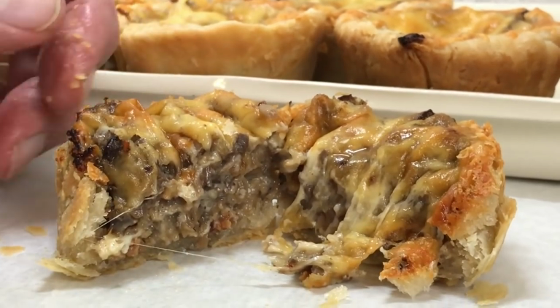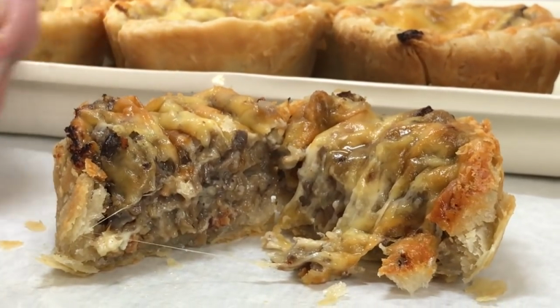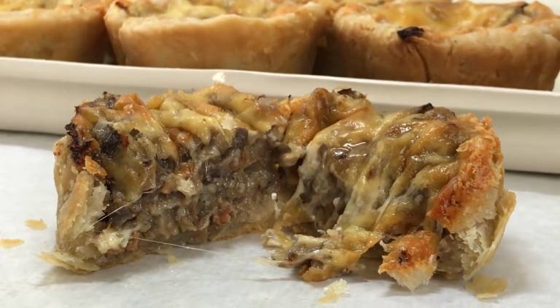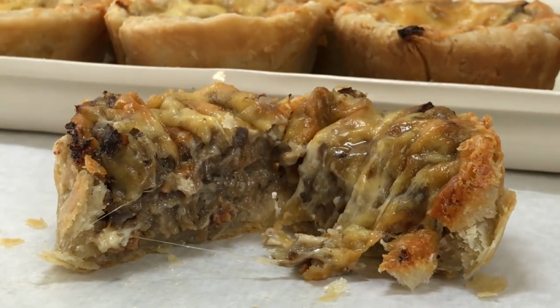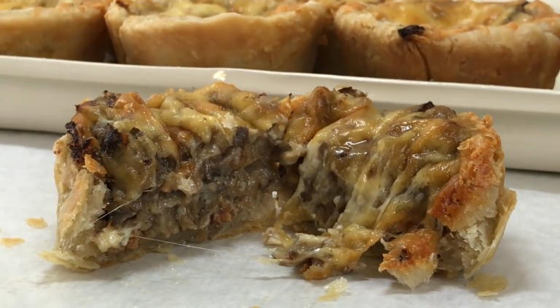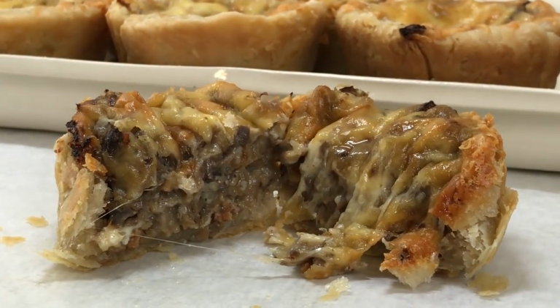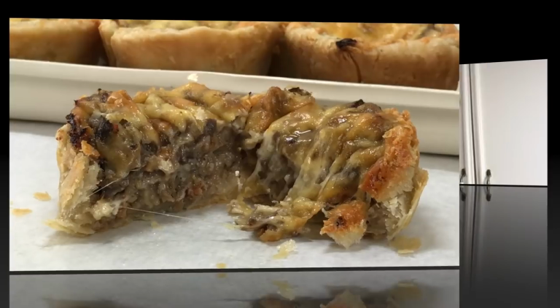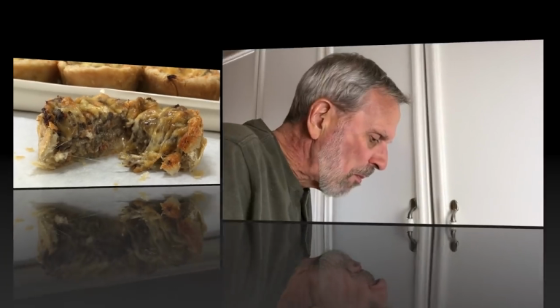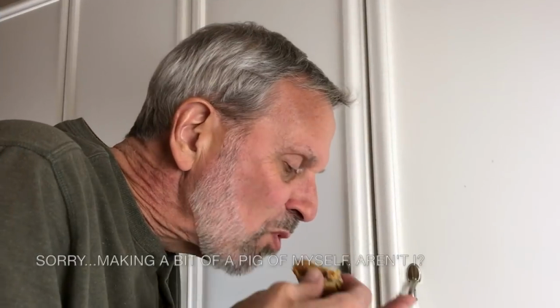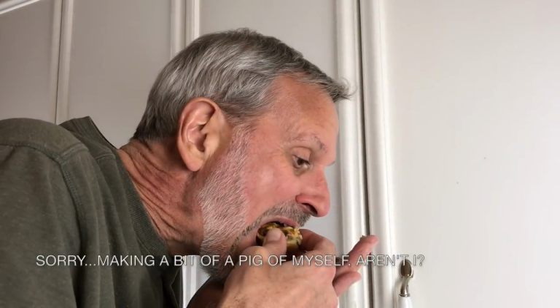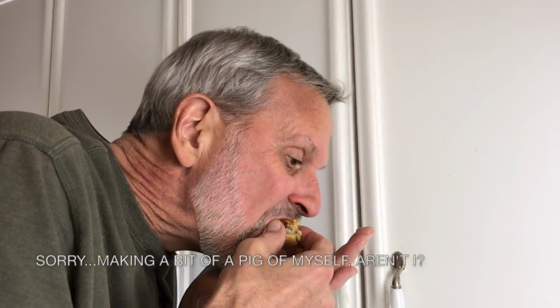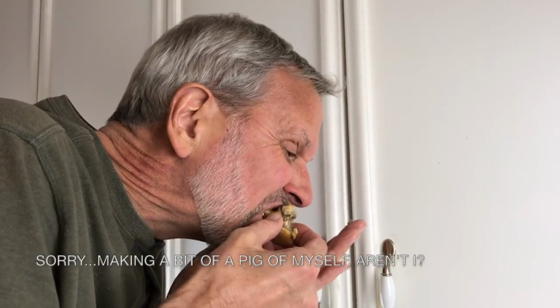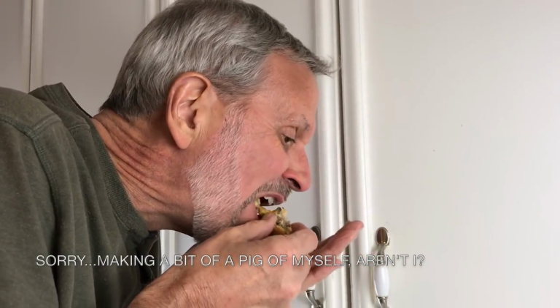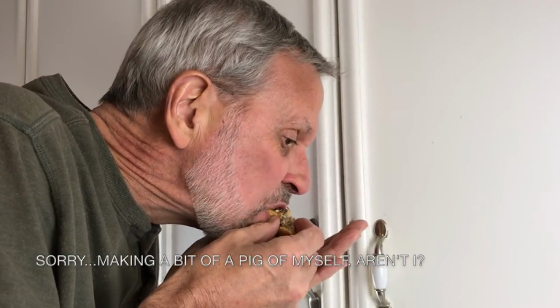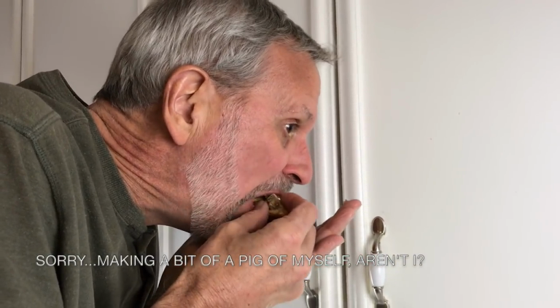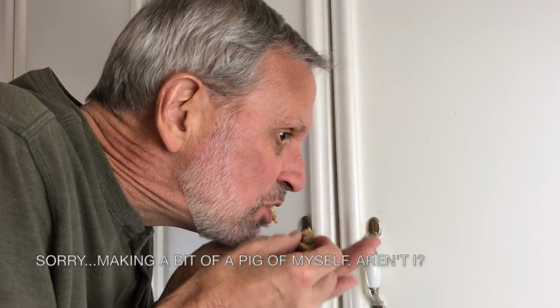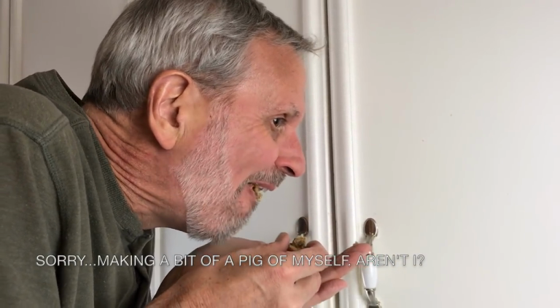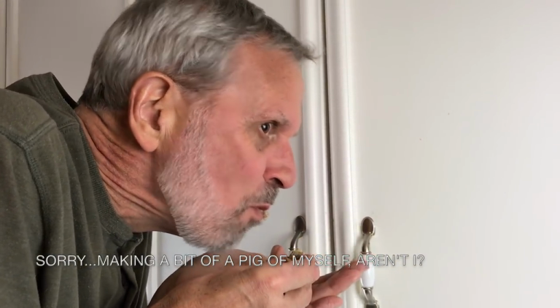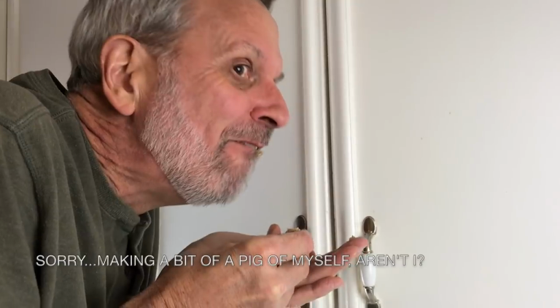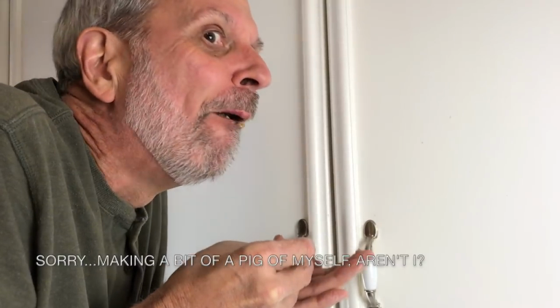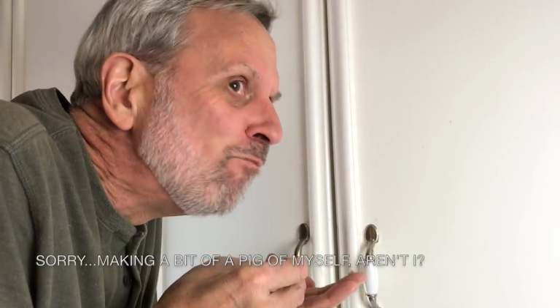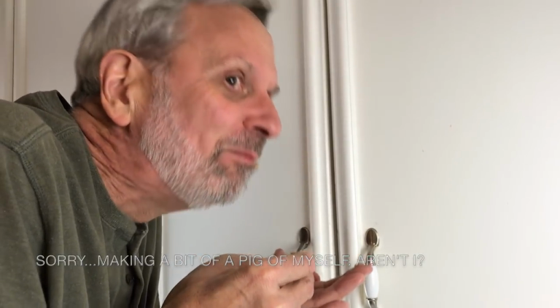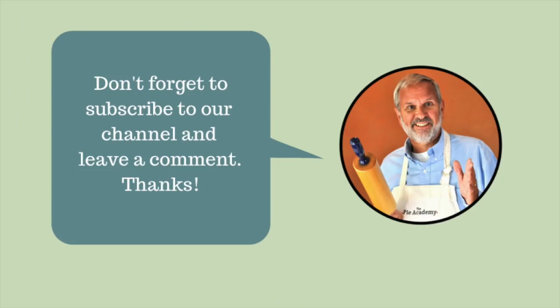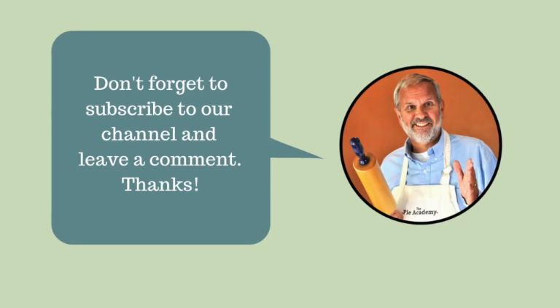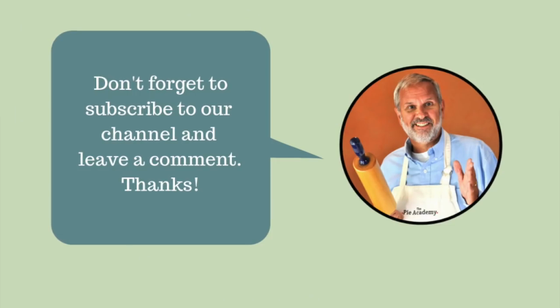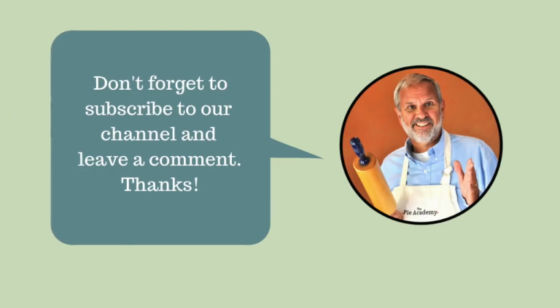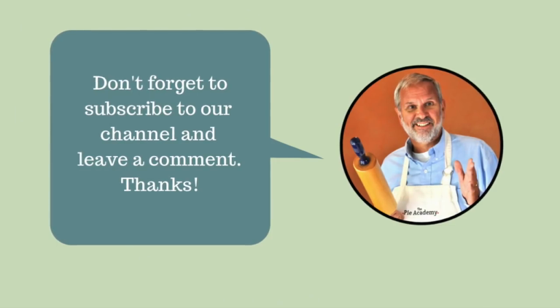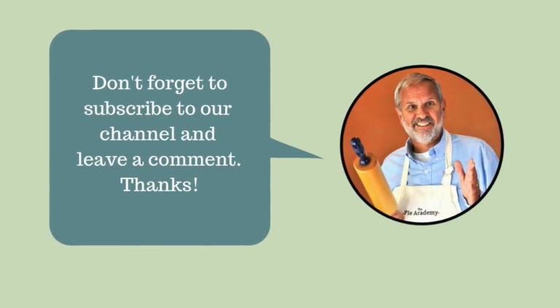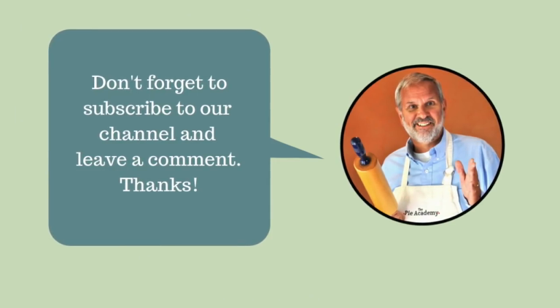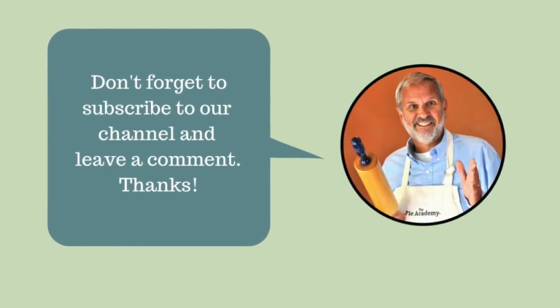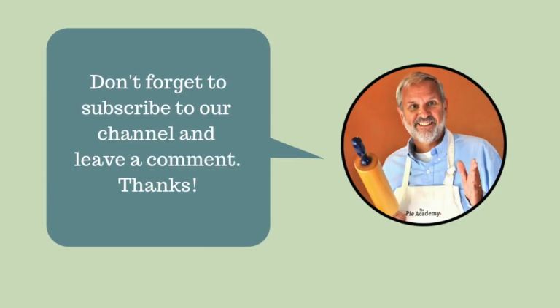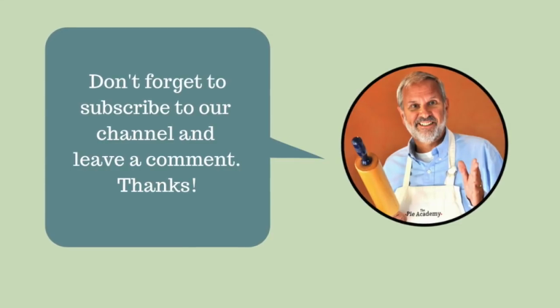Now, look at these. Don't they look gorgeous? Man, do they ever taste good. I guarantee you're going to love these little pies. And by the way, if you don't like blue cheese, don't worry — just substitute another one that you do like.